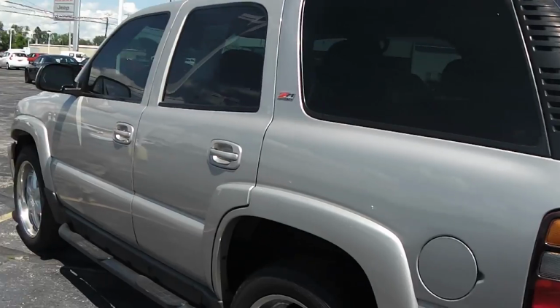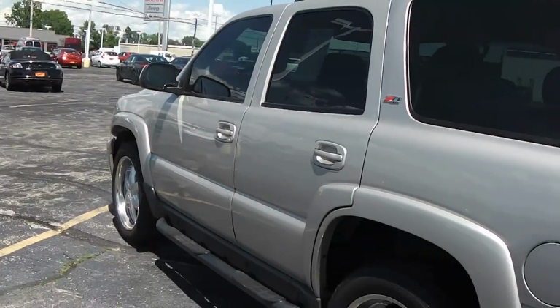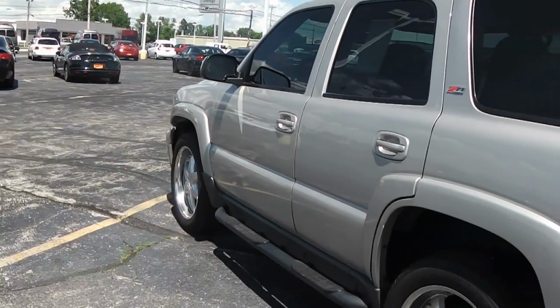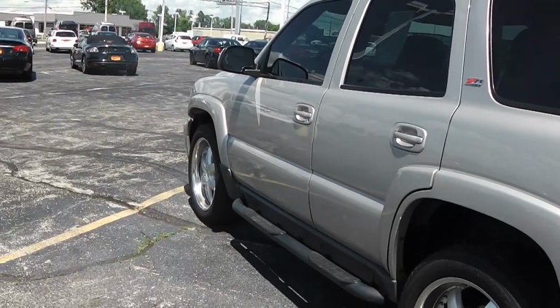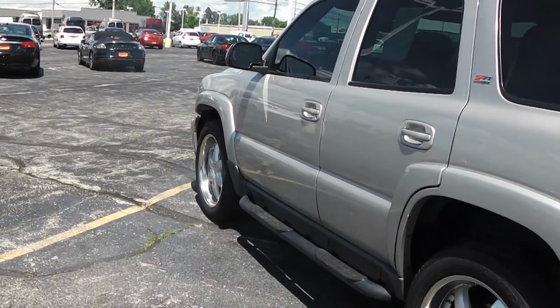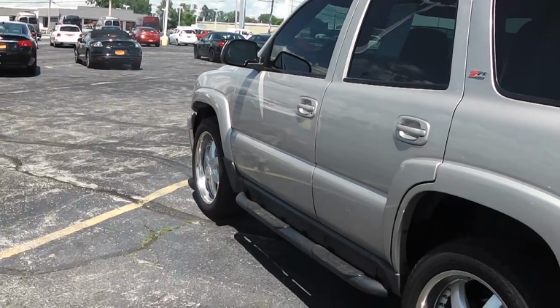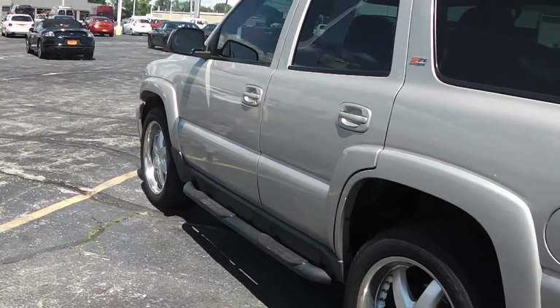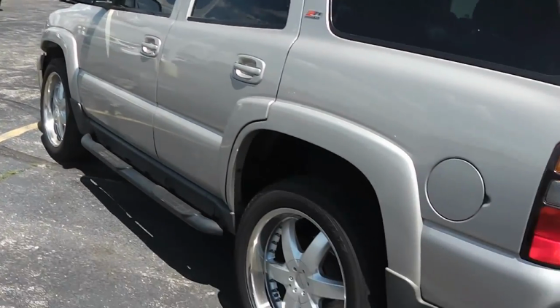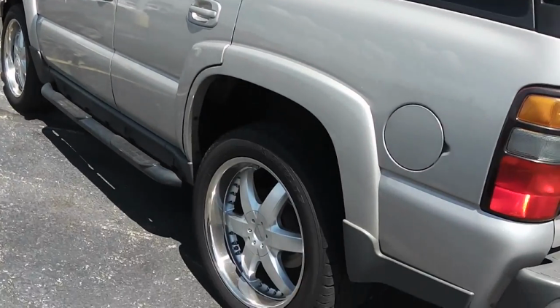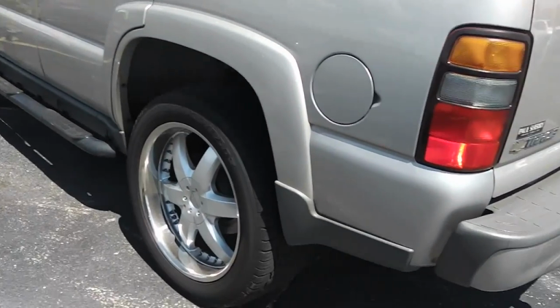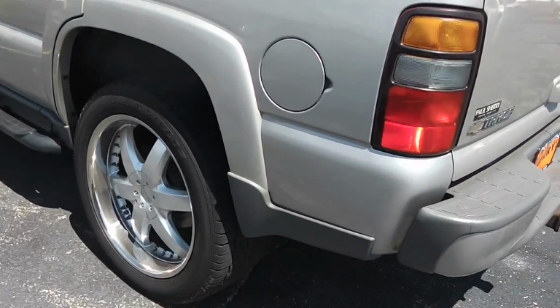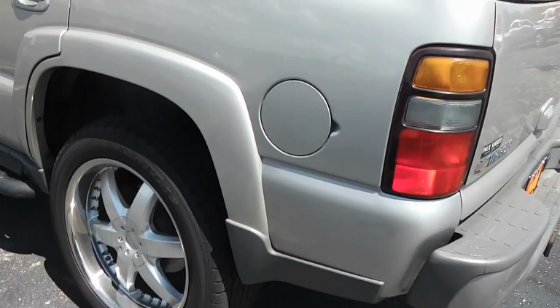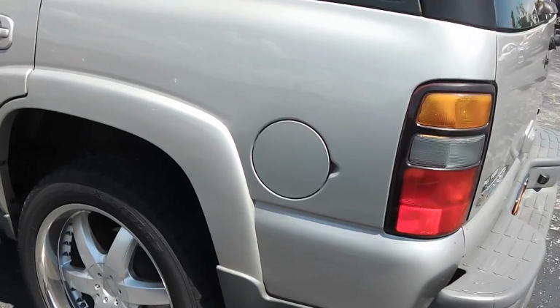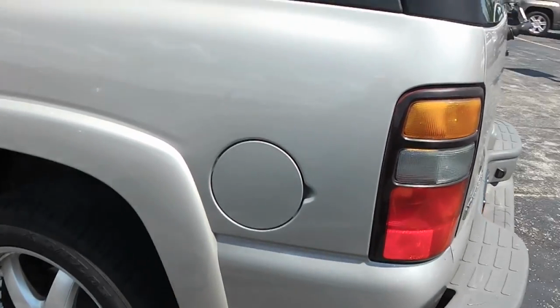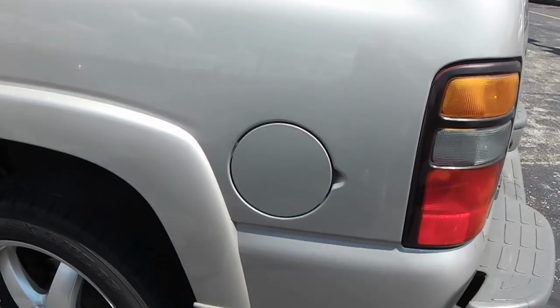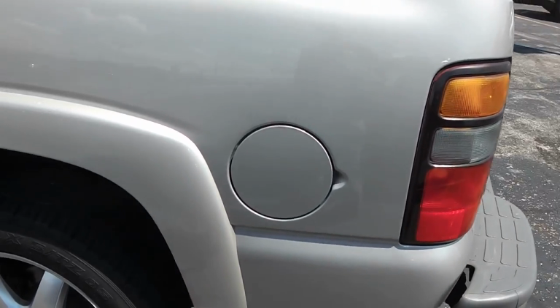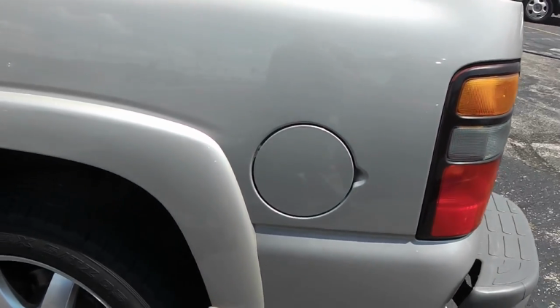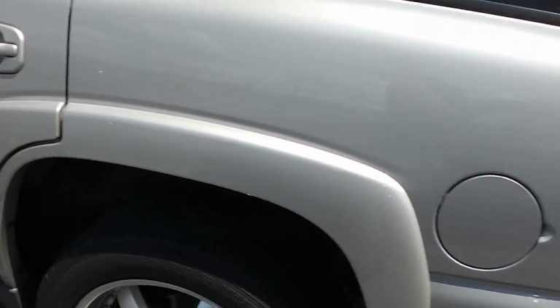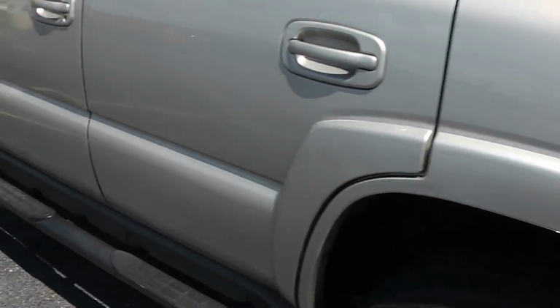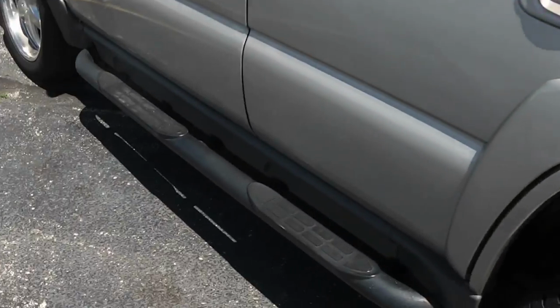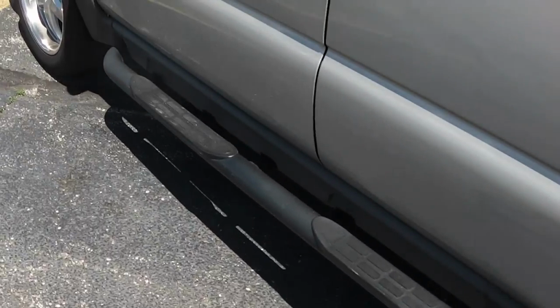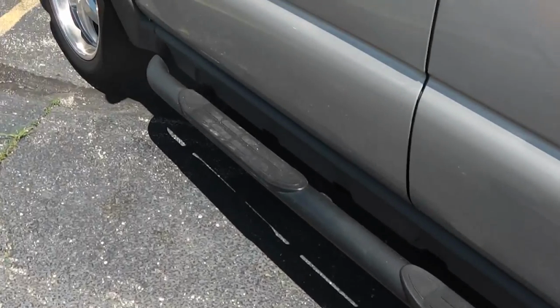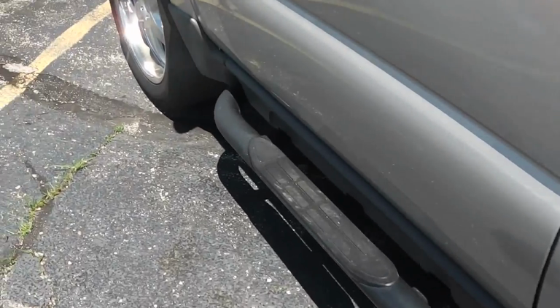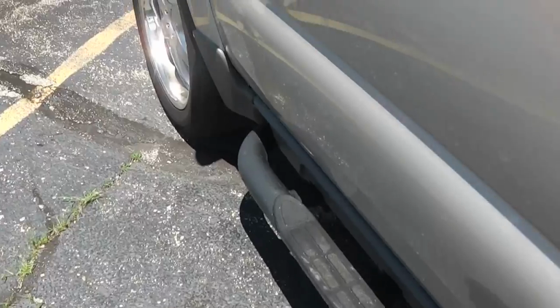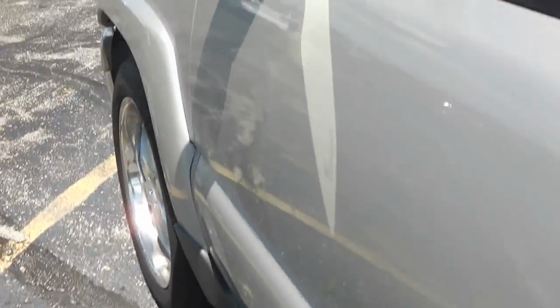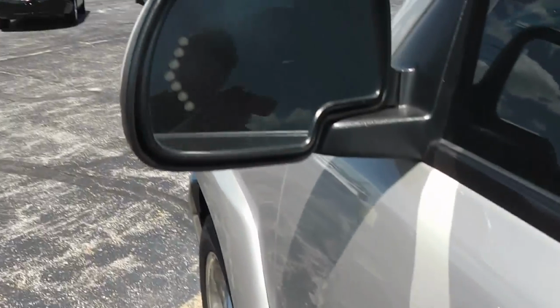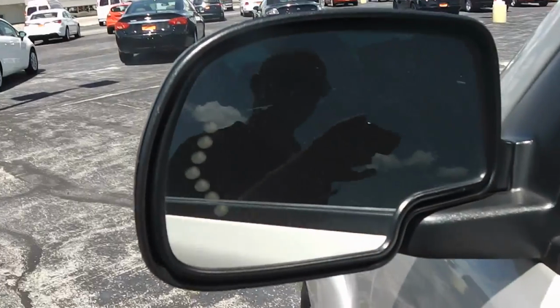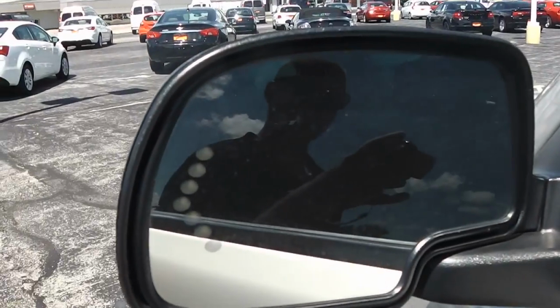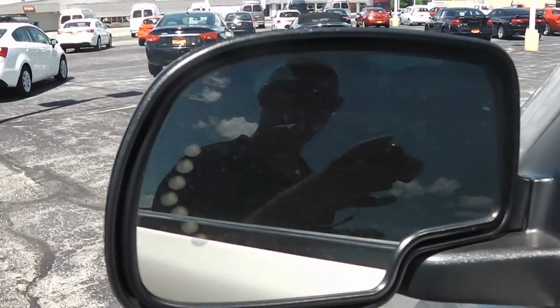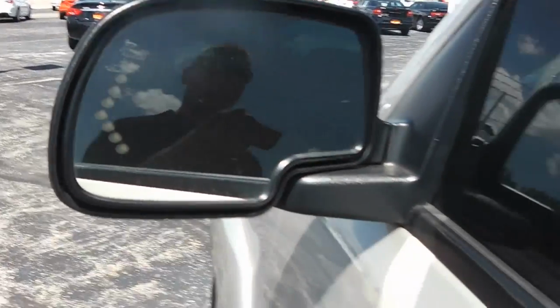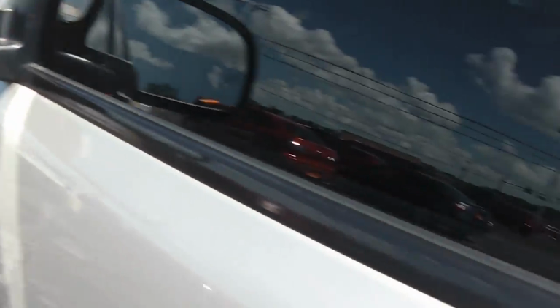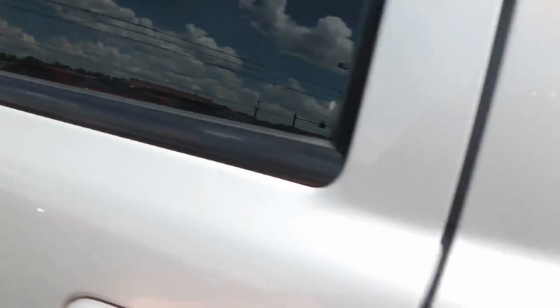On the driver's side, this is a Z71 4x4. You can see your fuel cap there on the driver's side, fixed running boards, and your factory turn signals in the side mirrors.